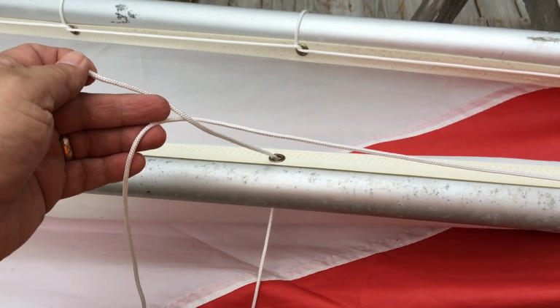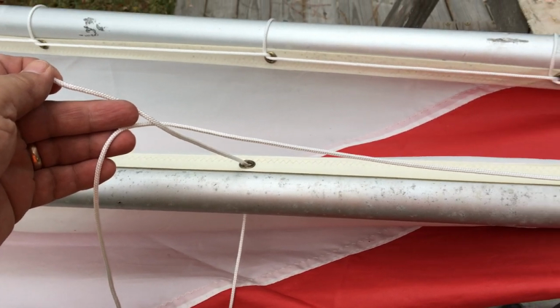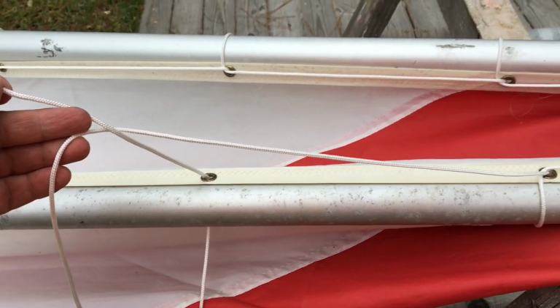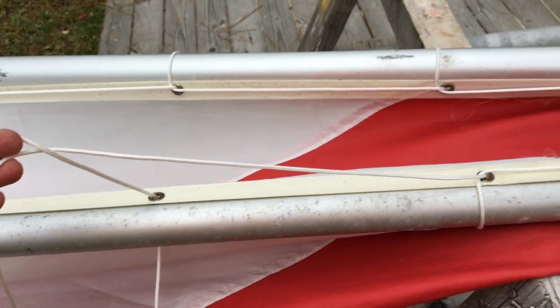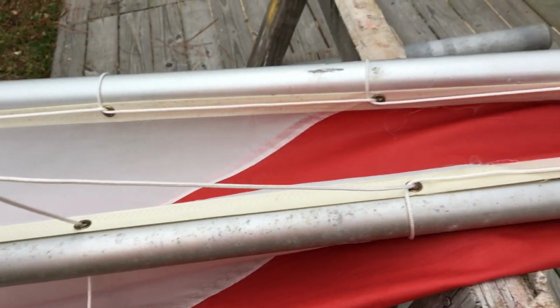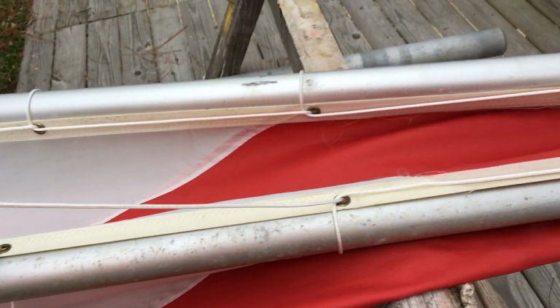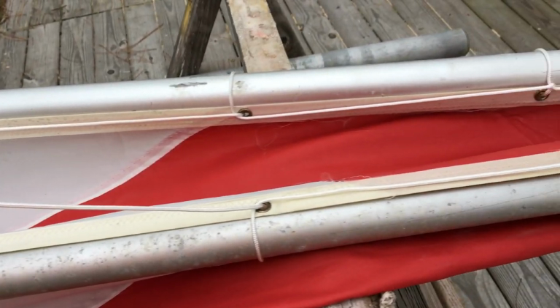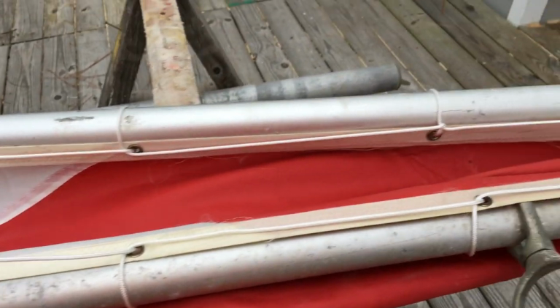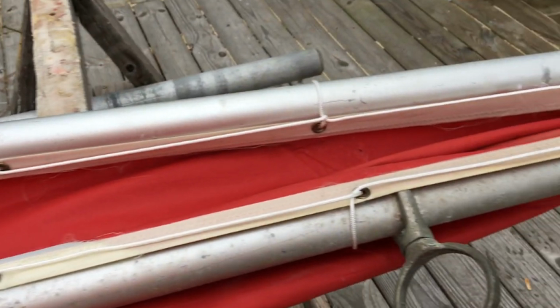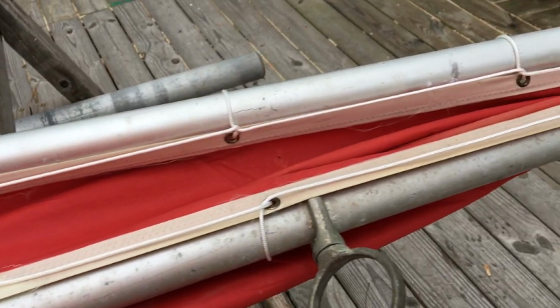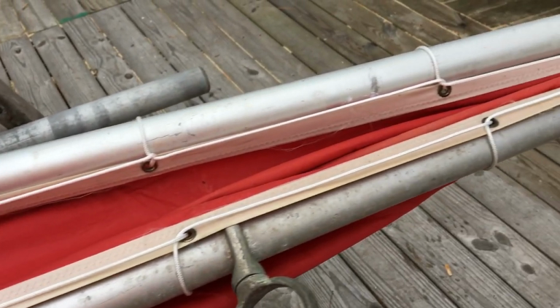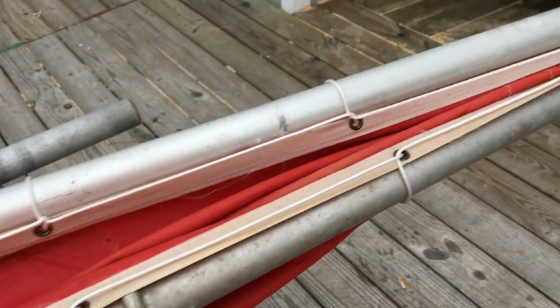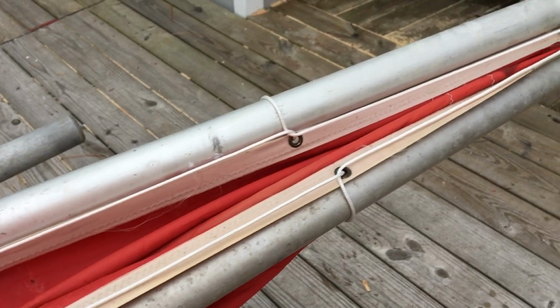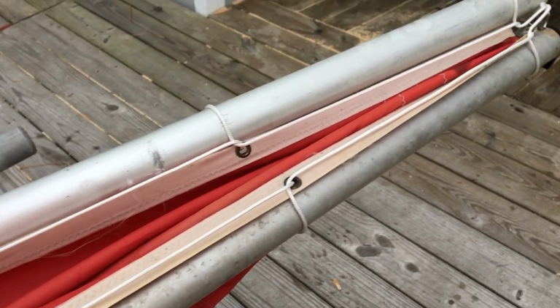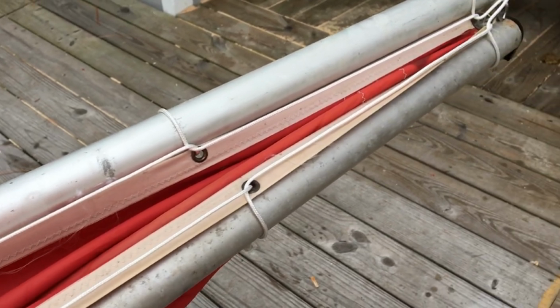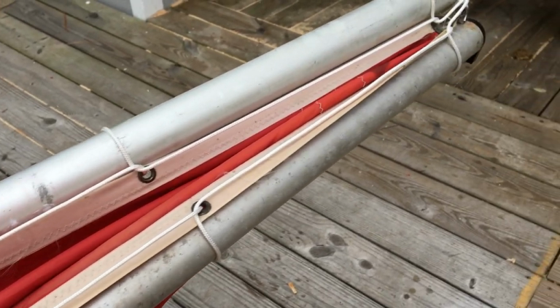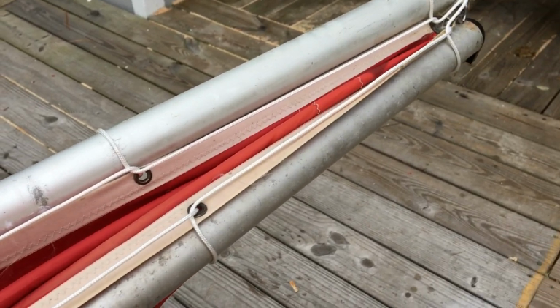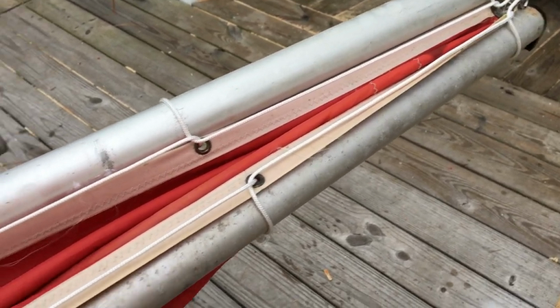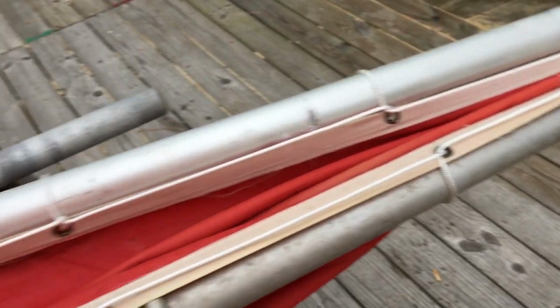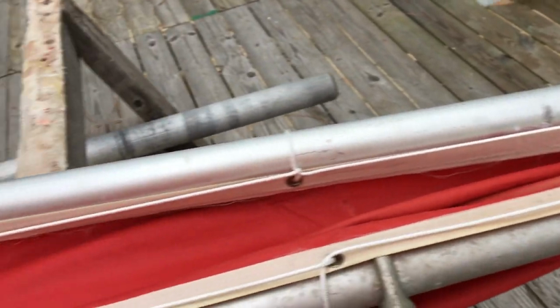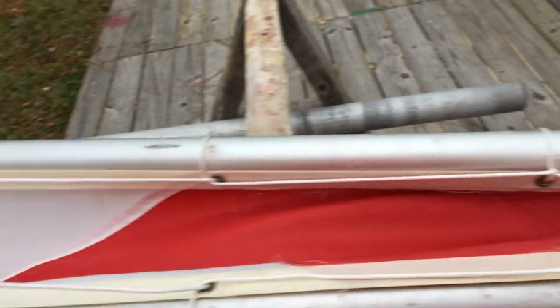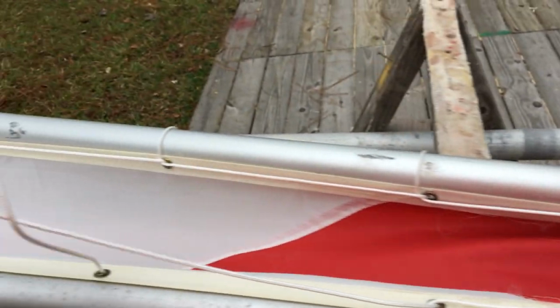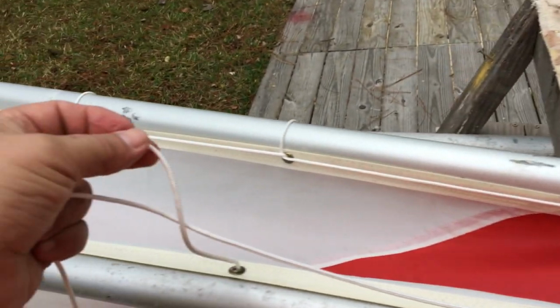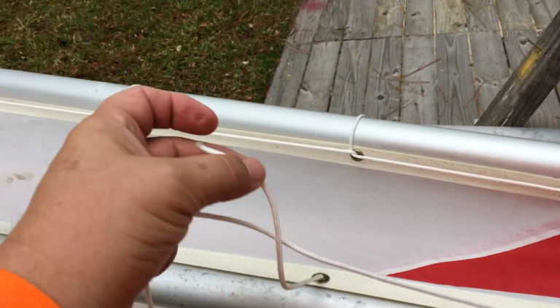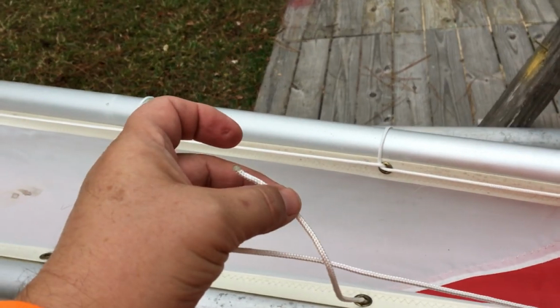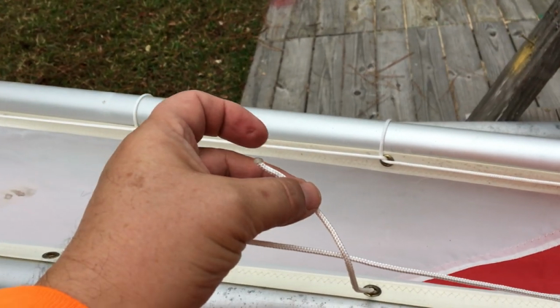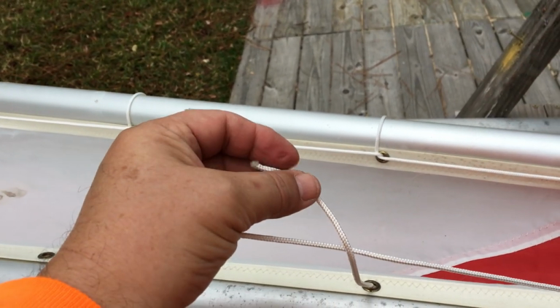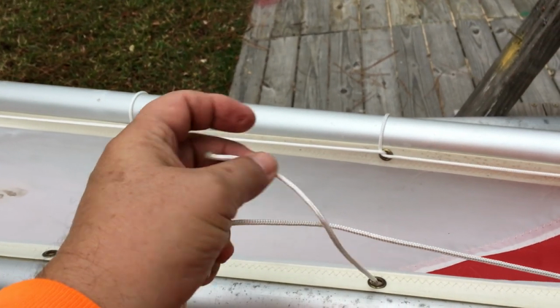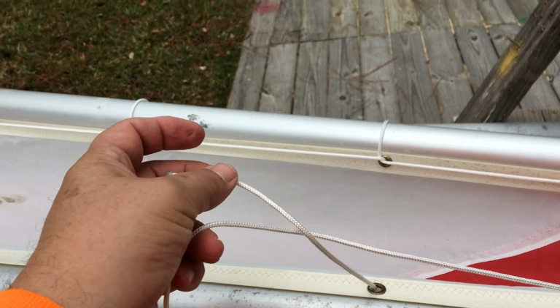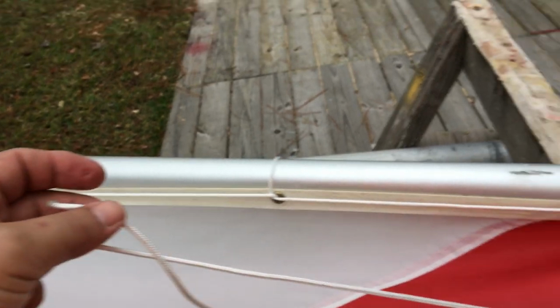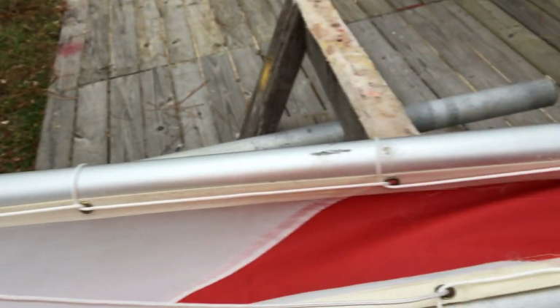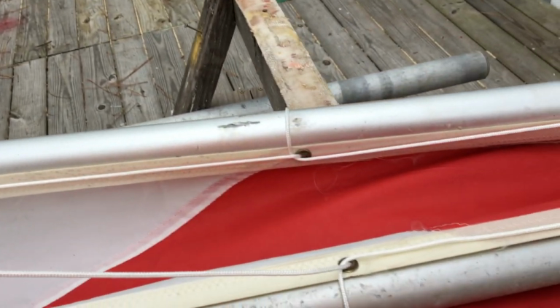Let's see if we can do this marlin hitch, one-handed and left-handed. For the marlin hitch, the end of the line comes down the spar,